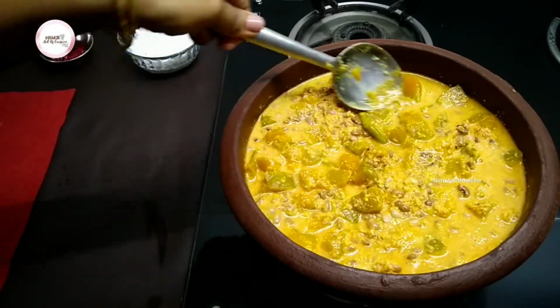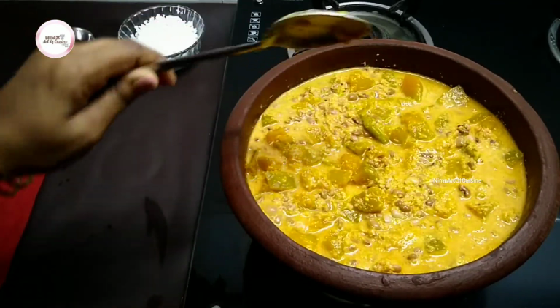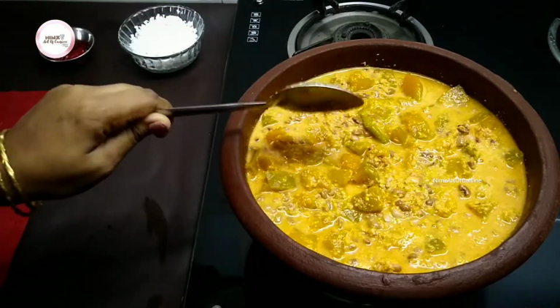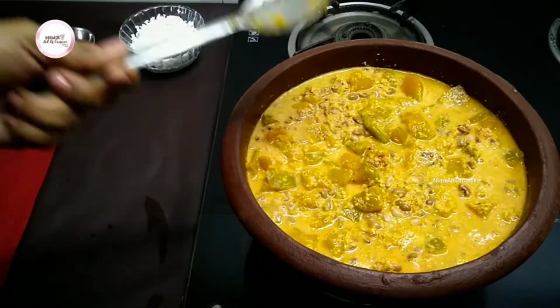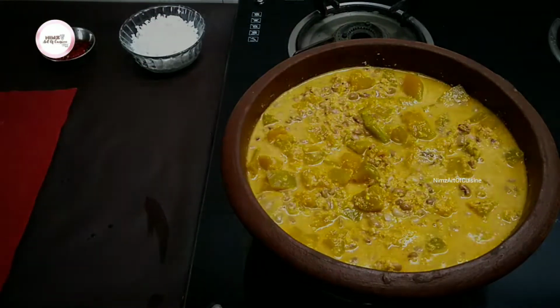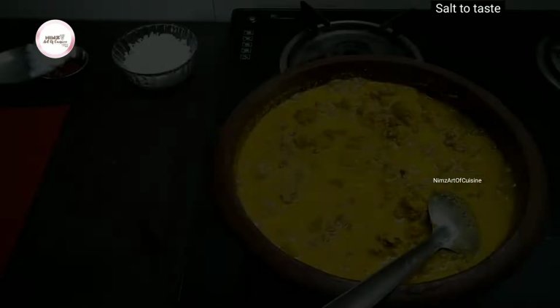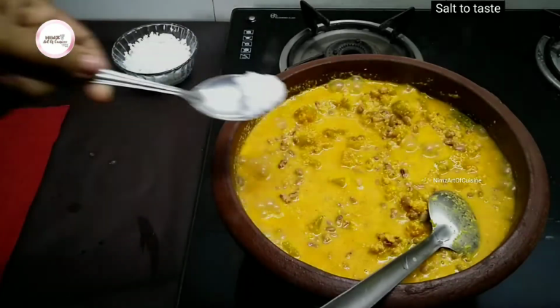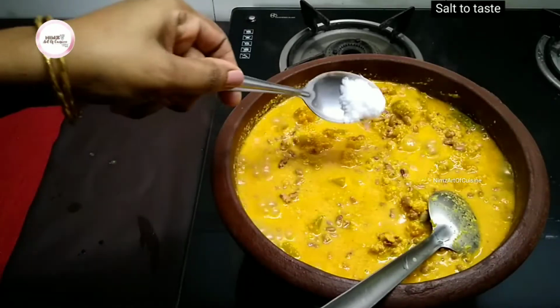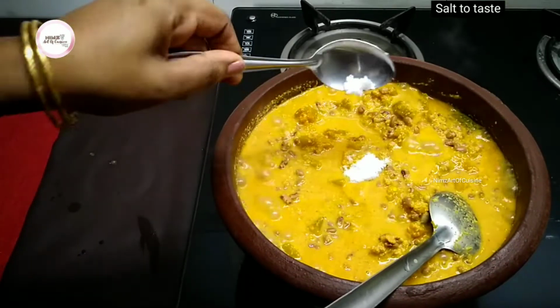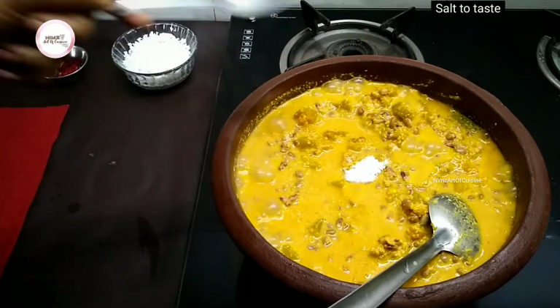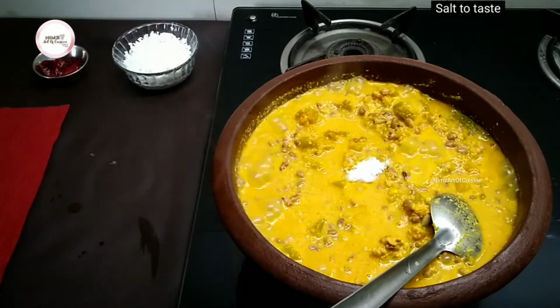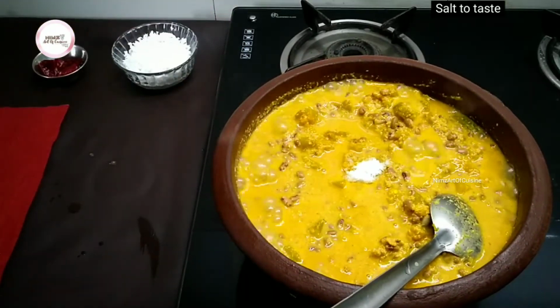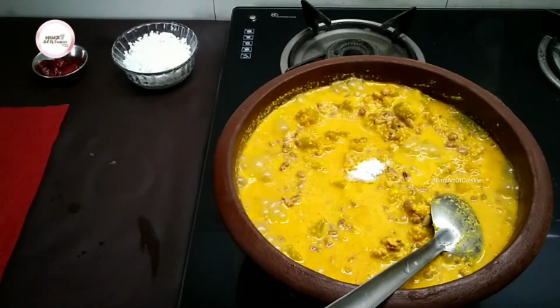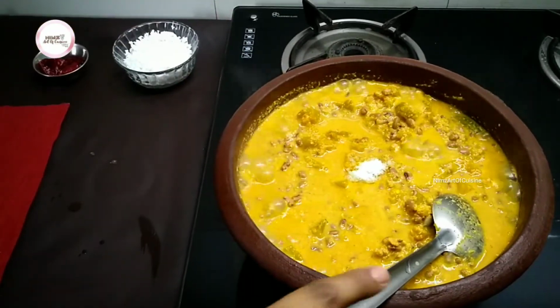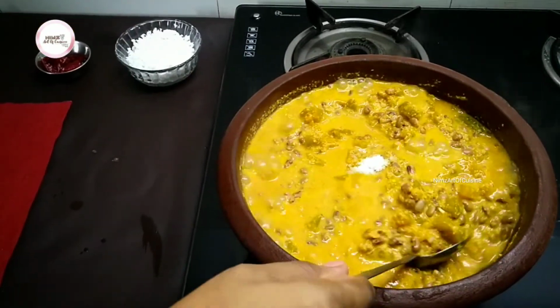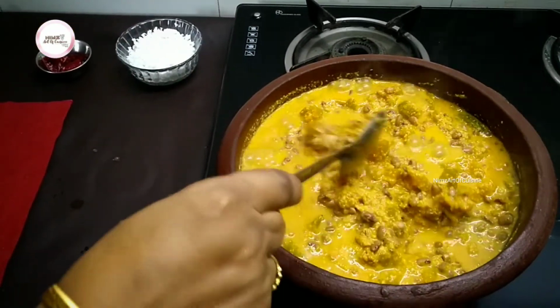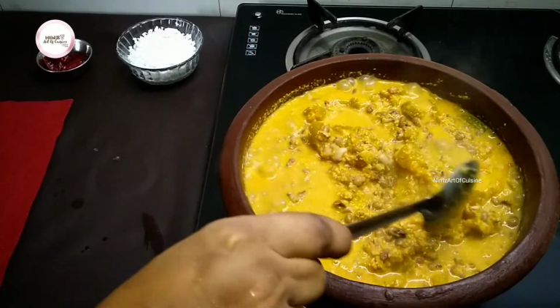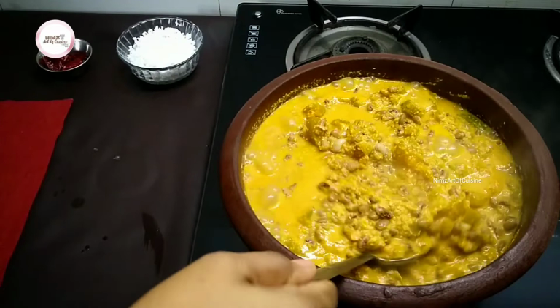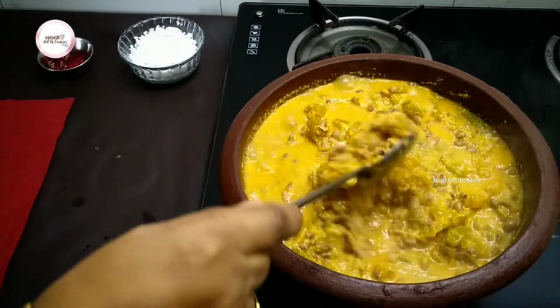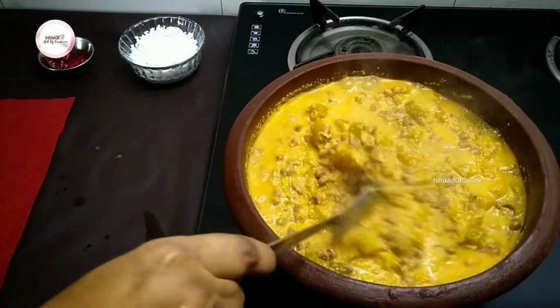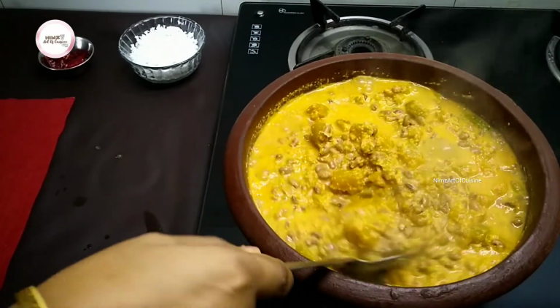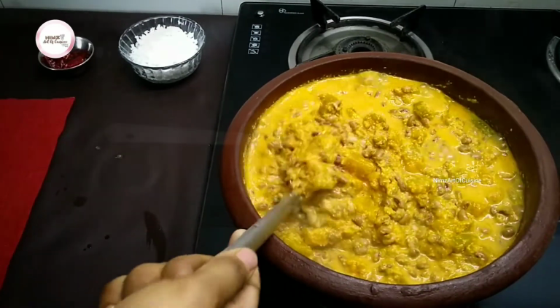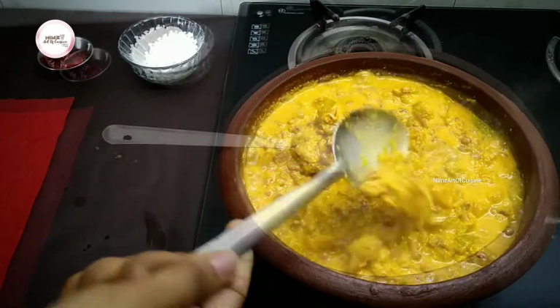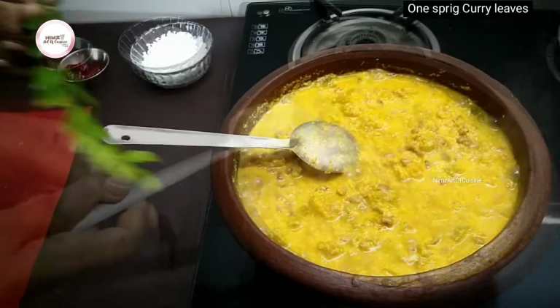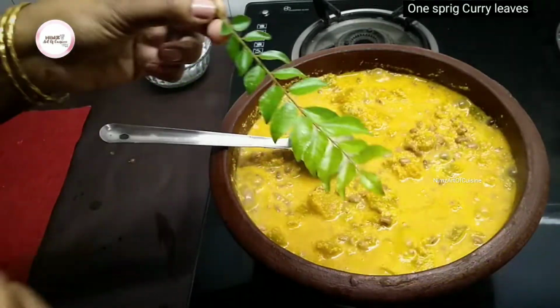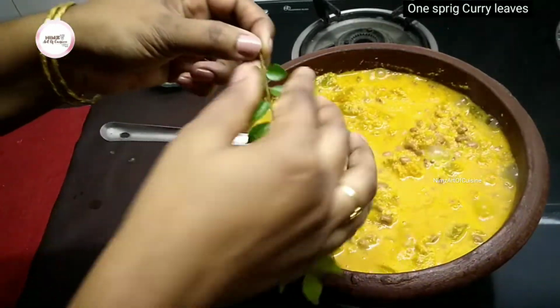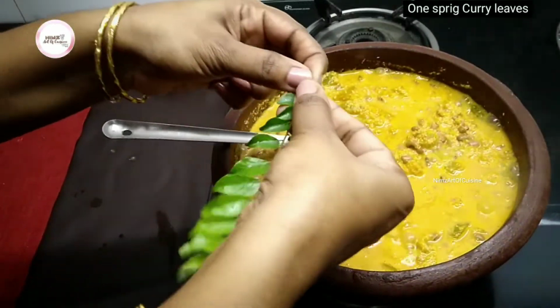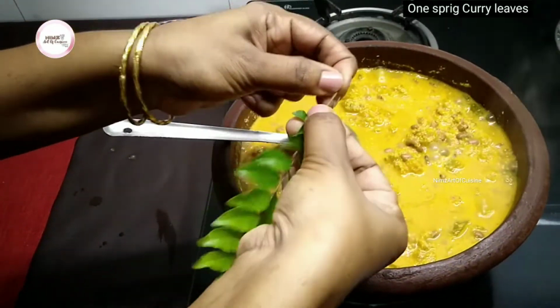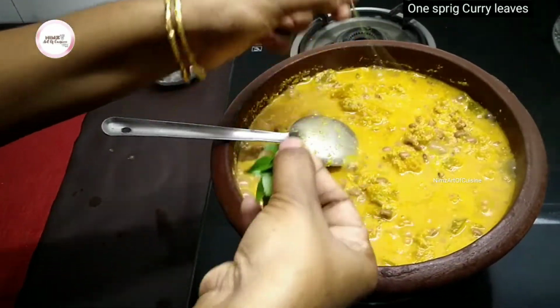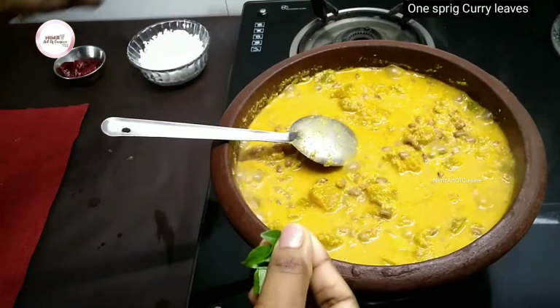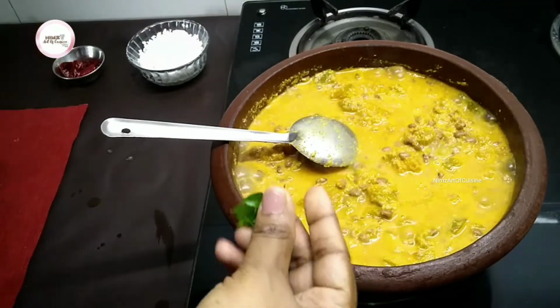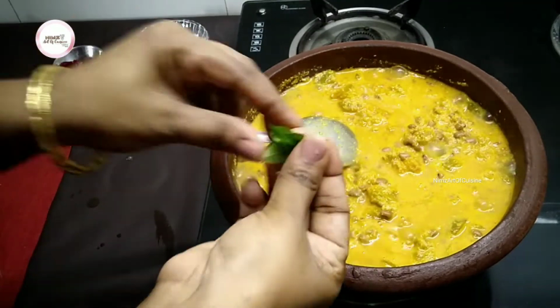Let's take a look at the top of the top.